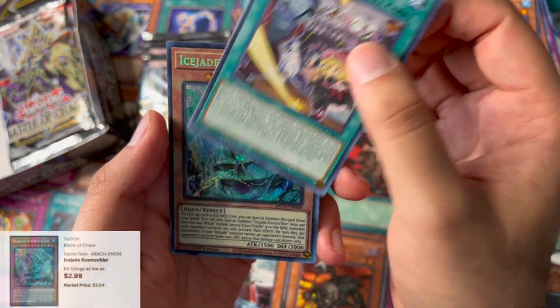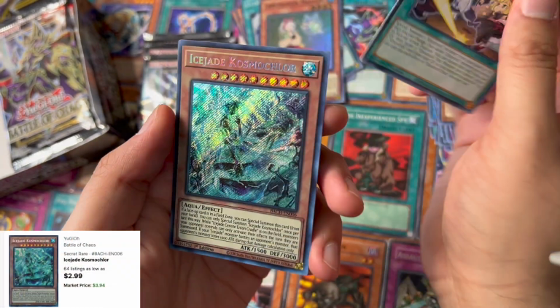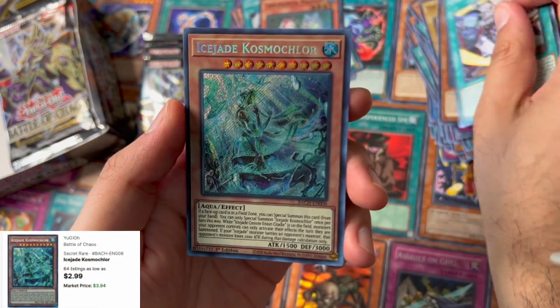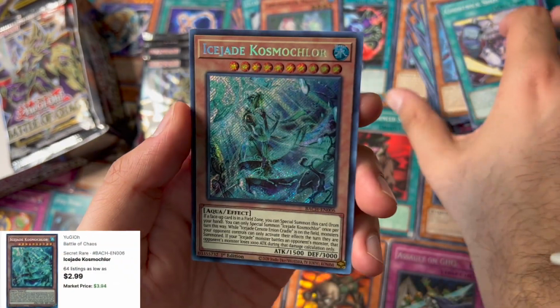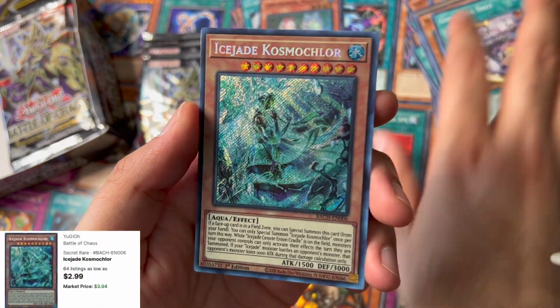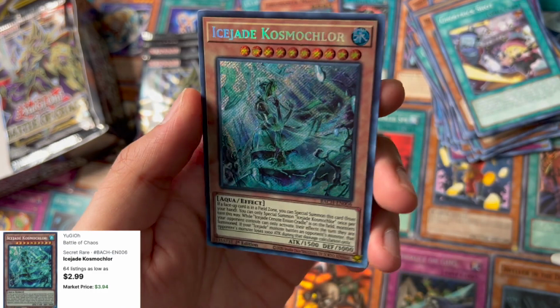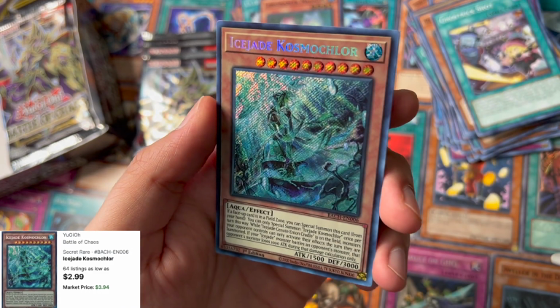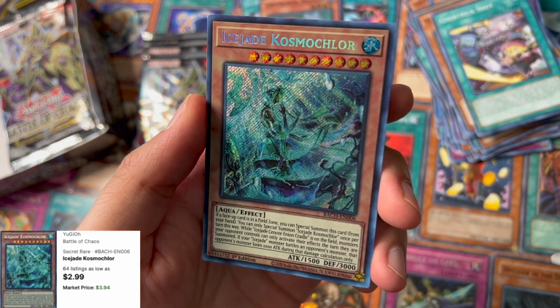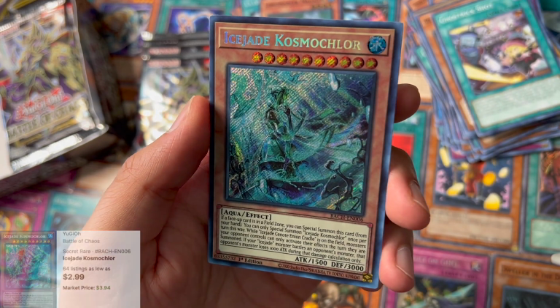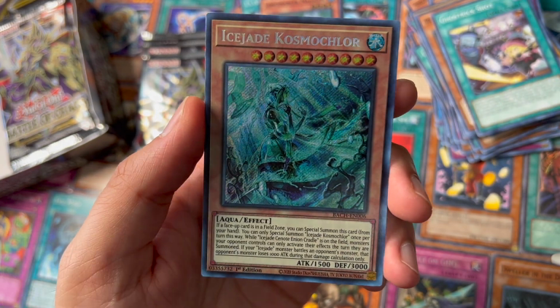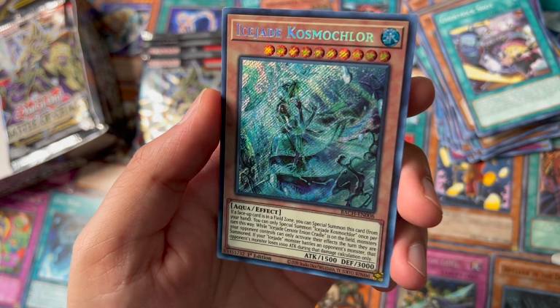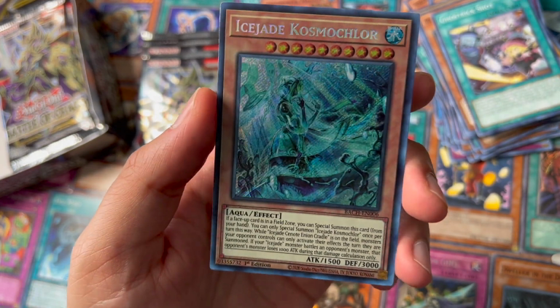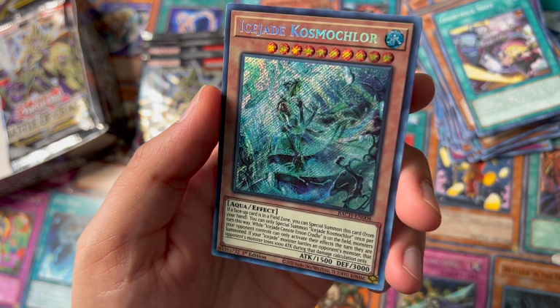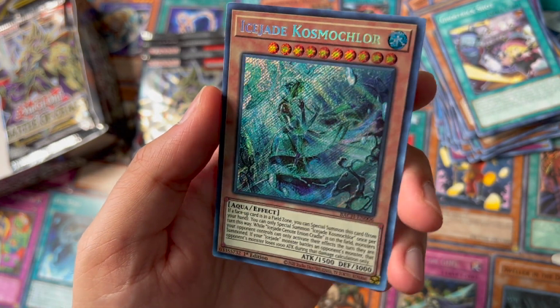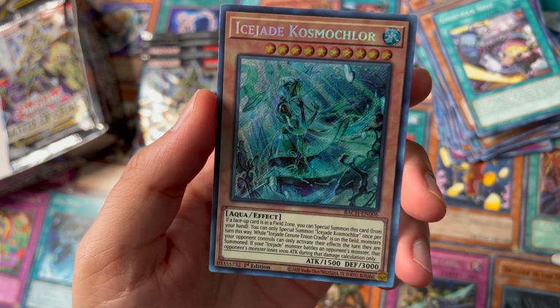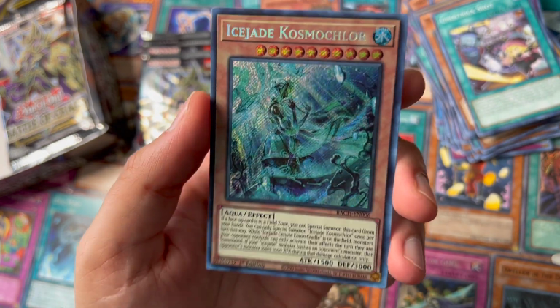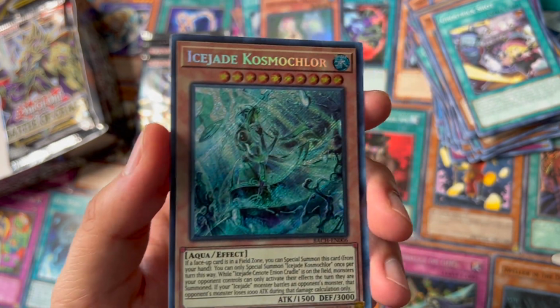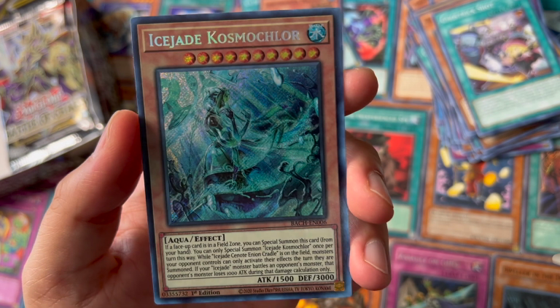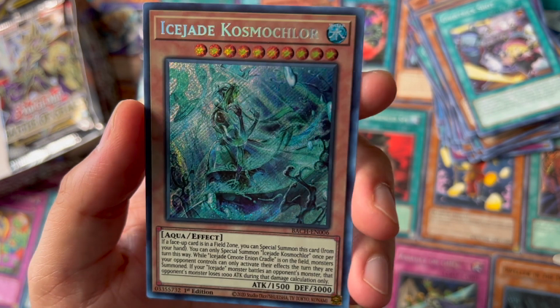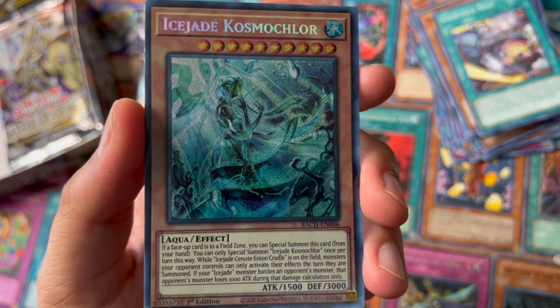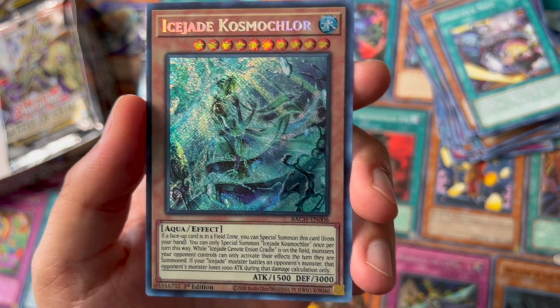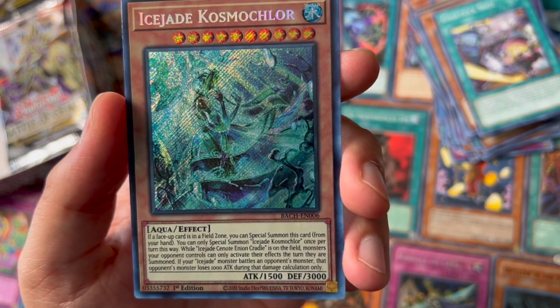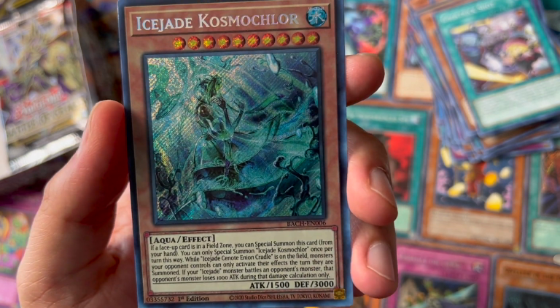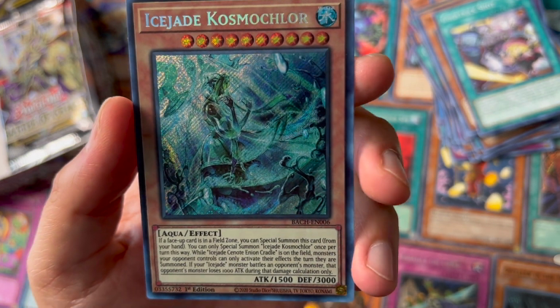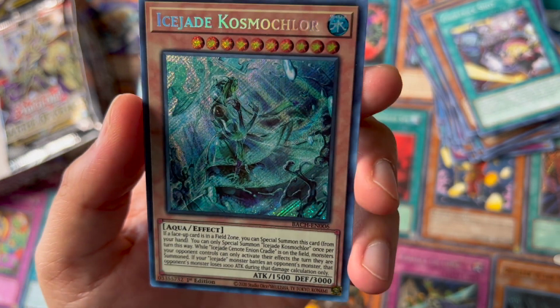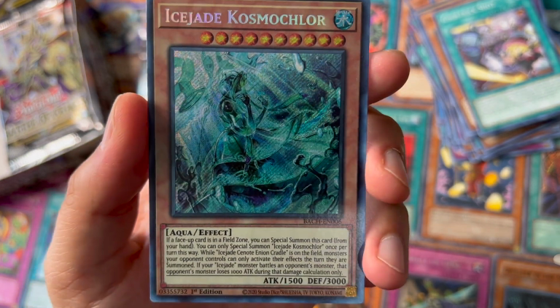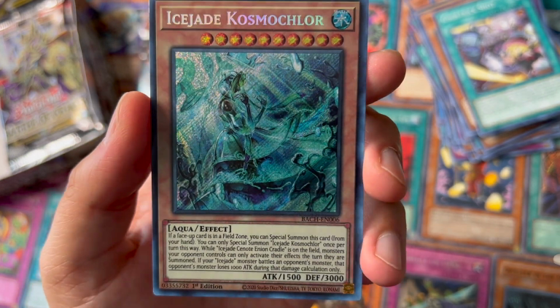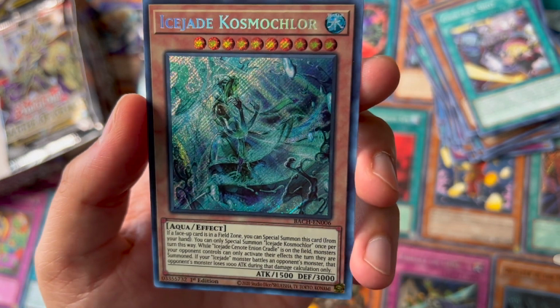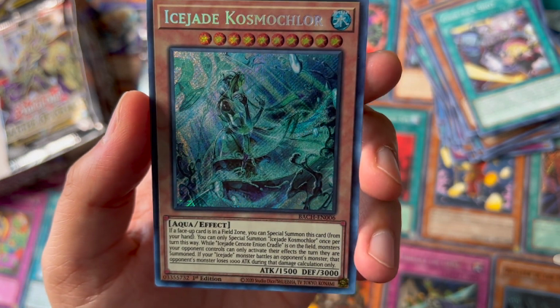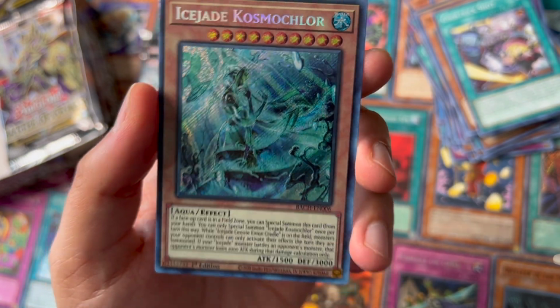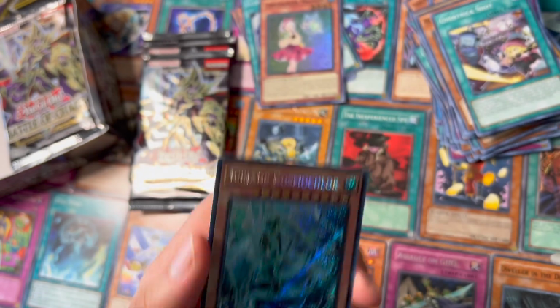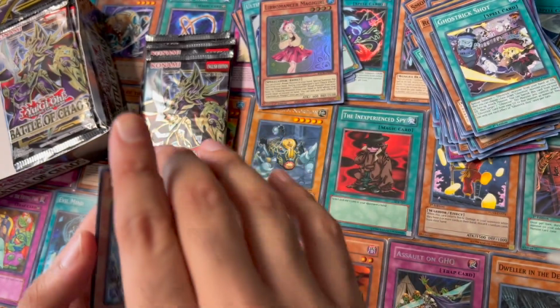Oh nice — Ice Shade Cosmo Chlor, and I think this is a secret rare. That looks nice — 3000 defense!